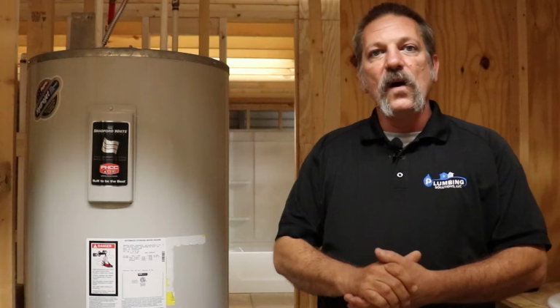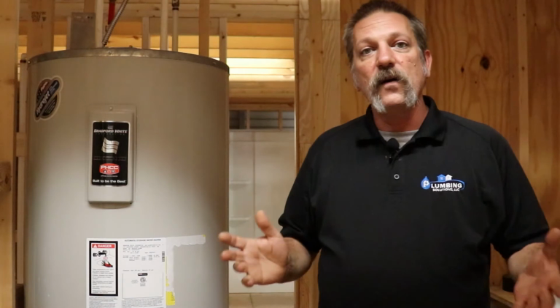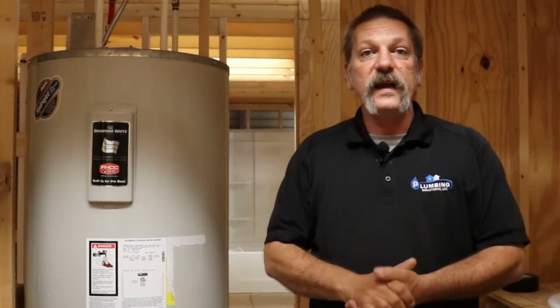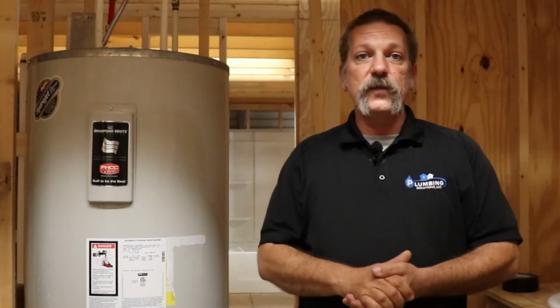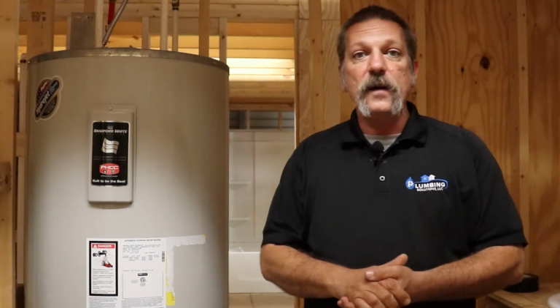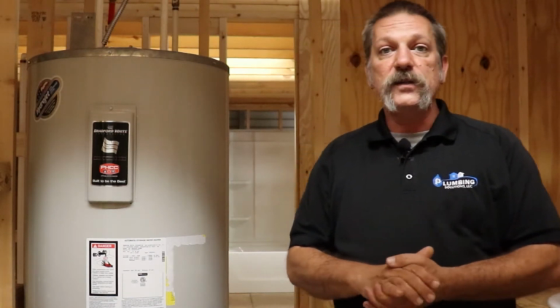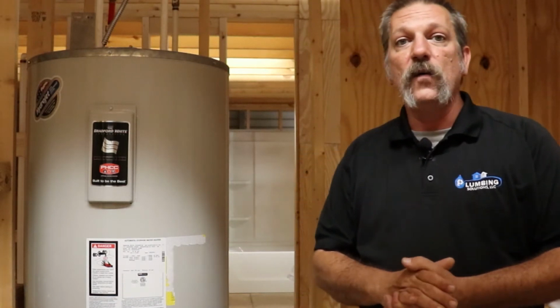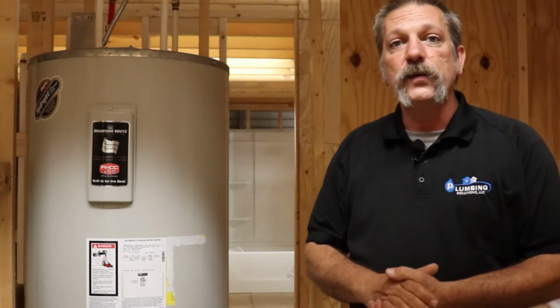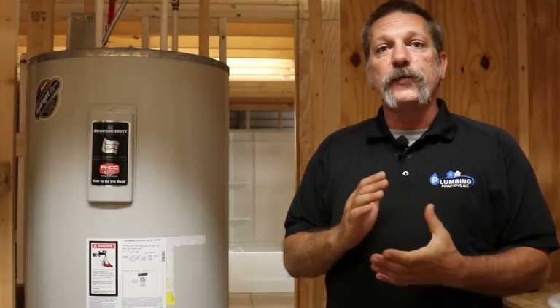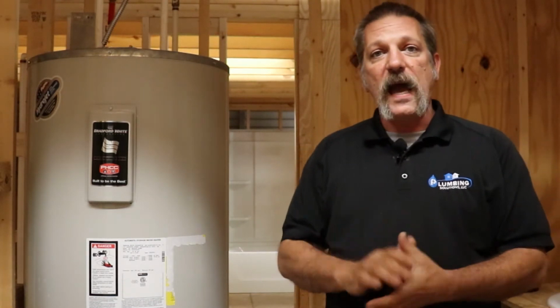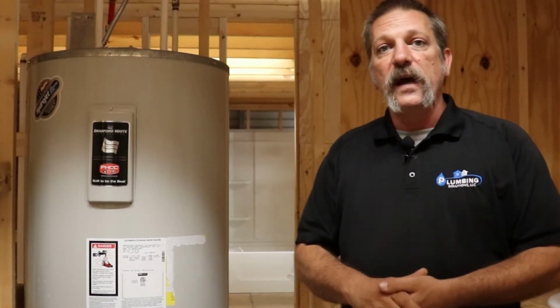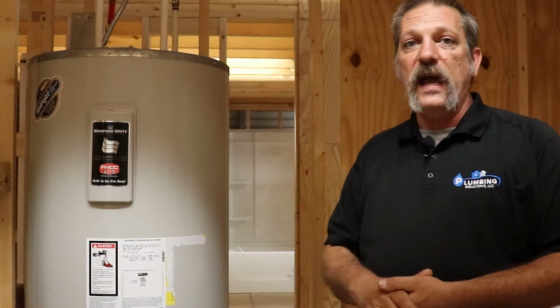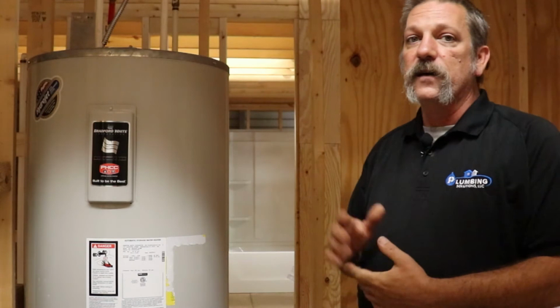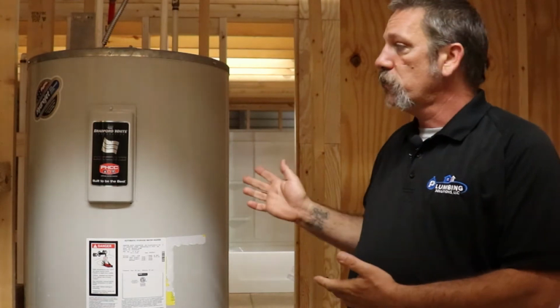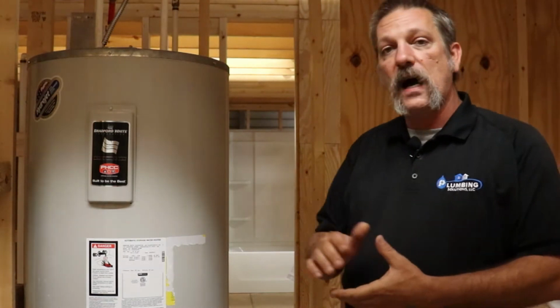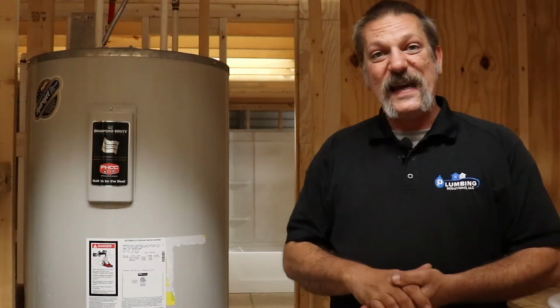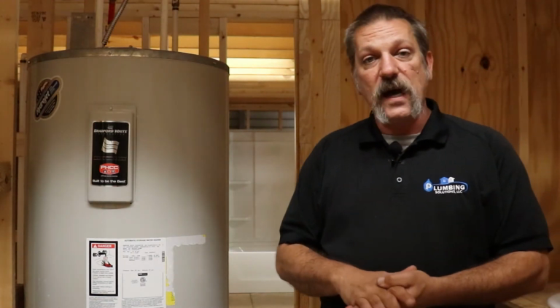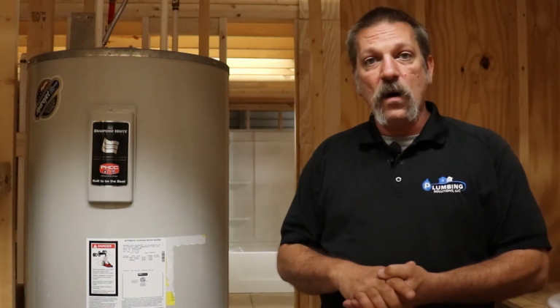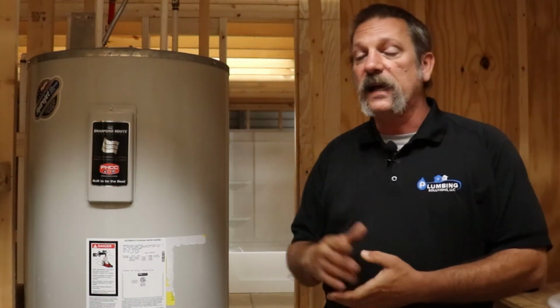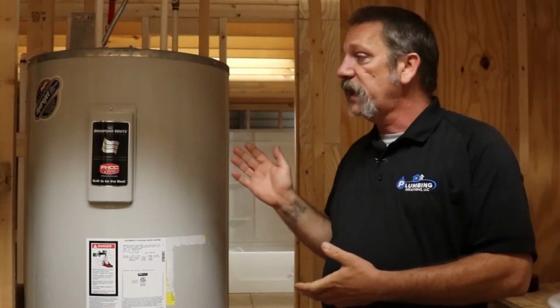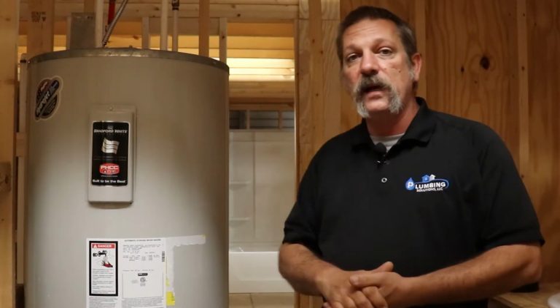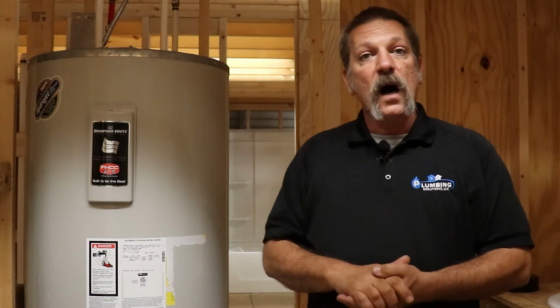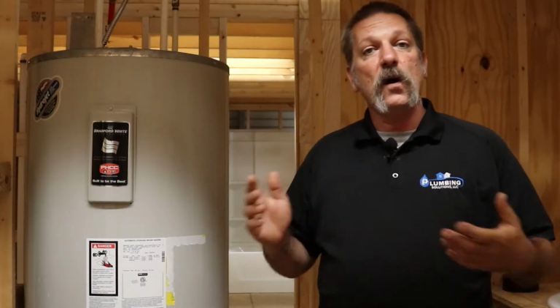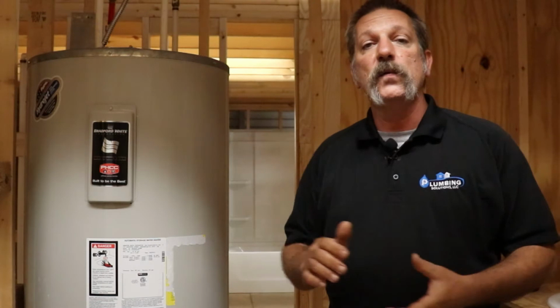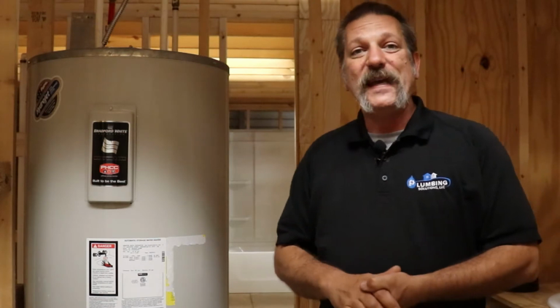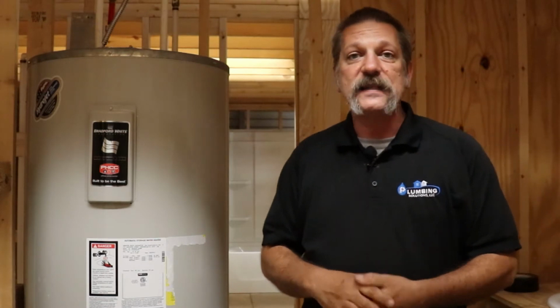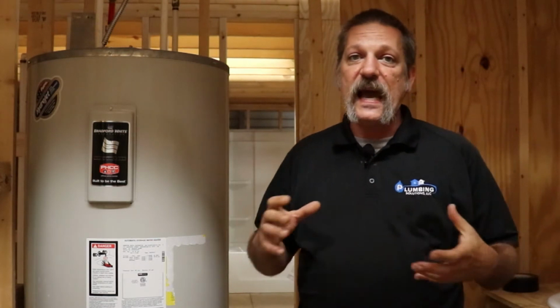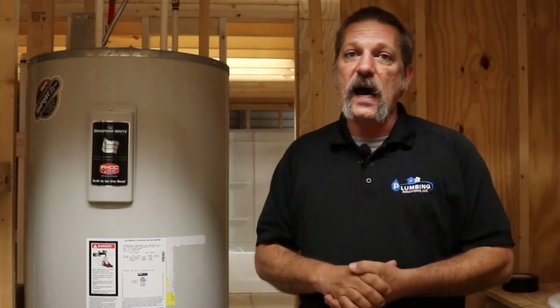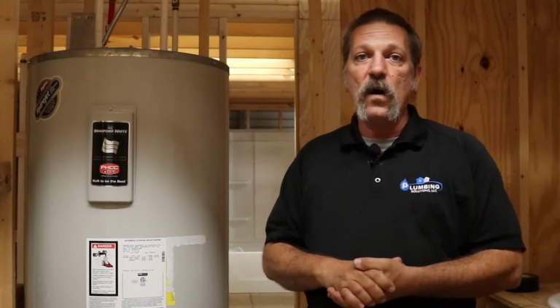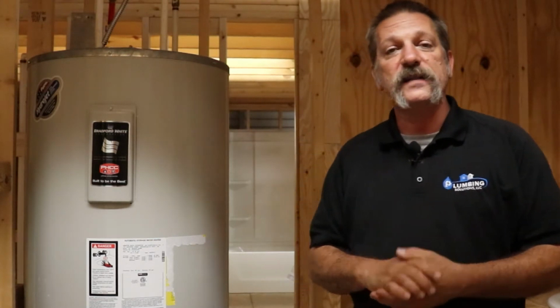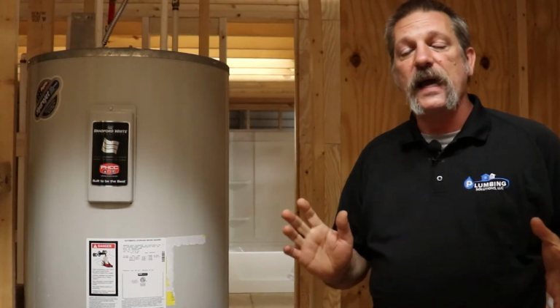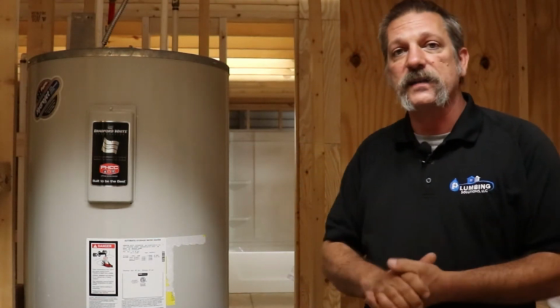Well hello everybody. In this video I'm going to be showing you how to flush out a conventional style or tank style water heater like this electric one here. You can also do it on the gas tank style water heaters — it's the same process.